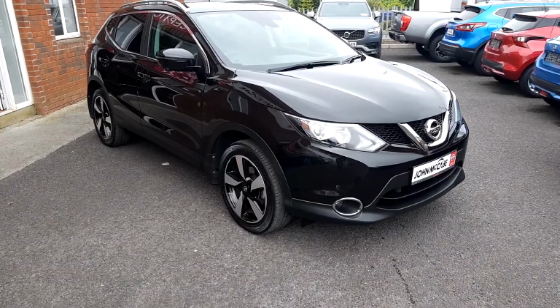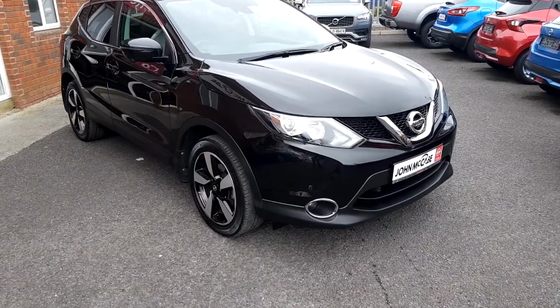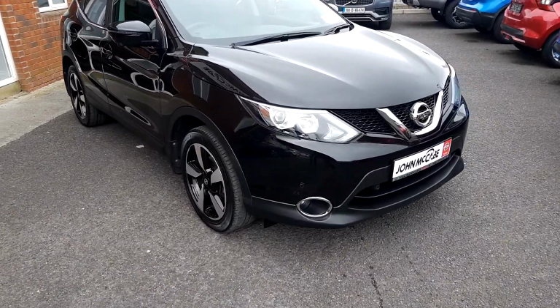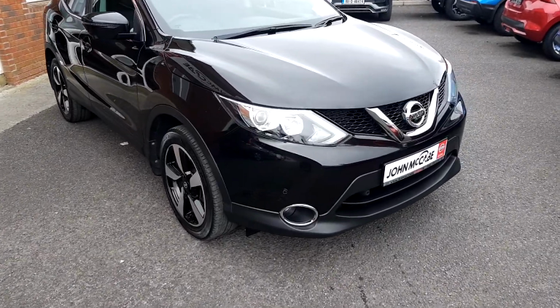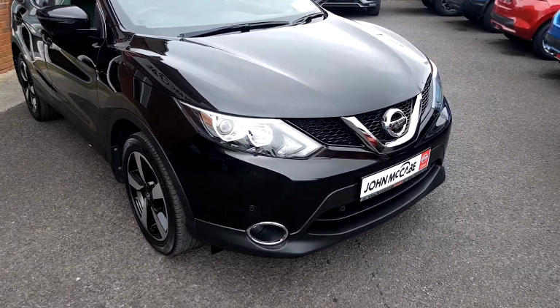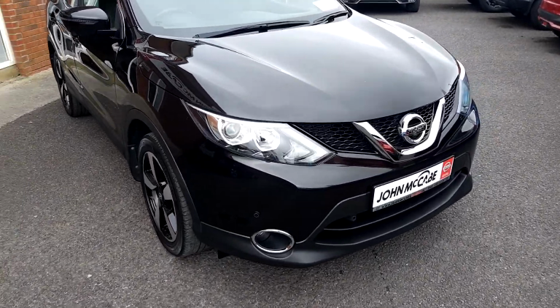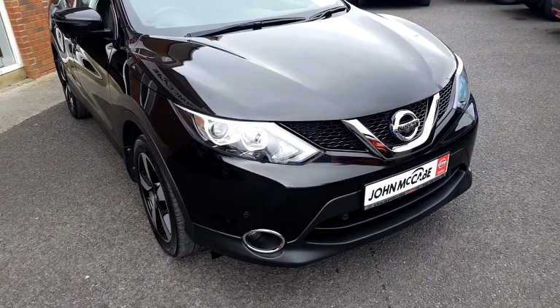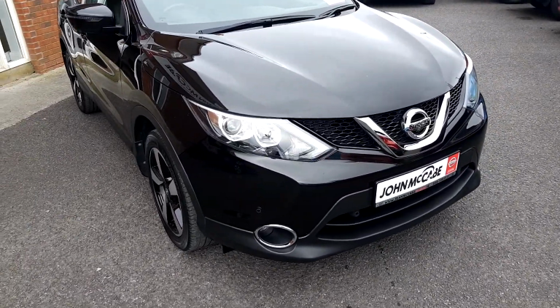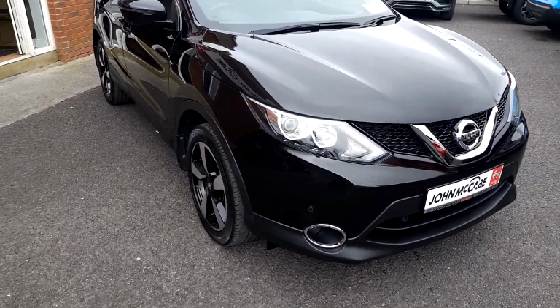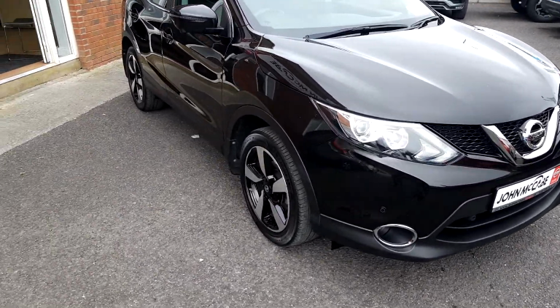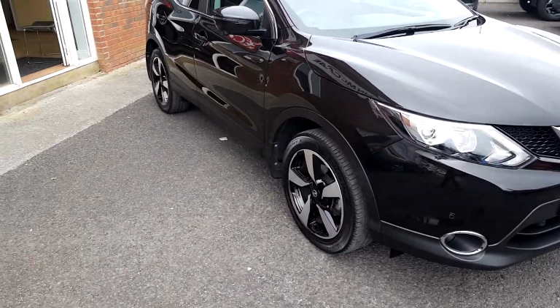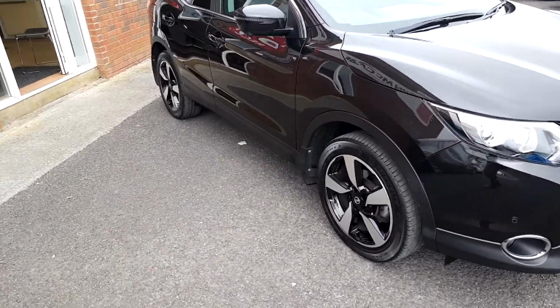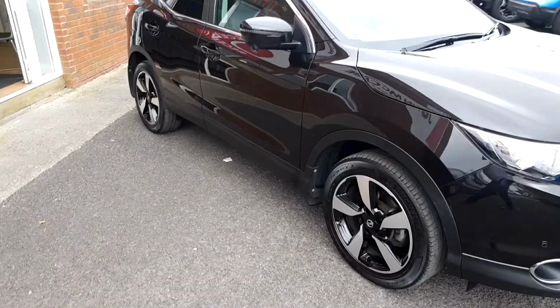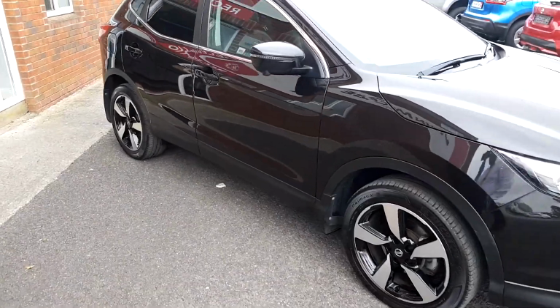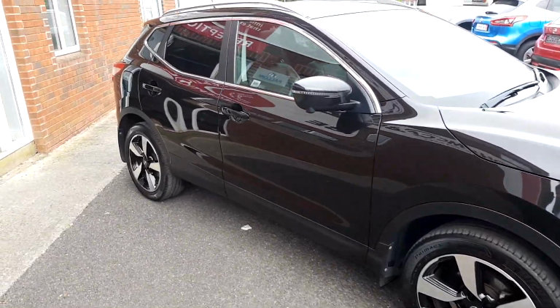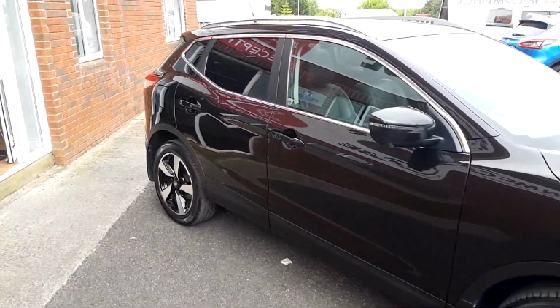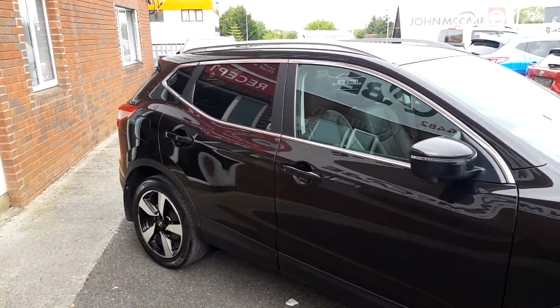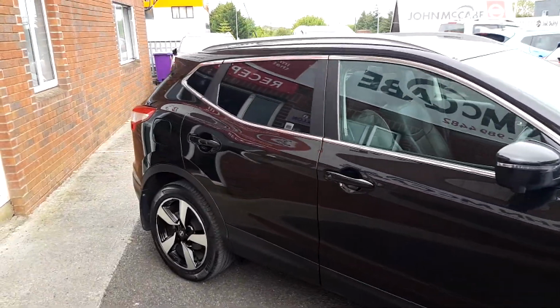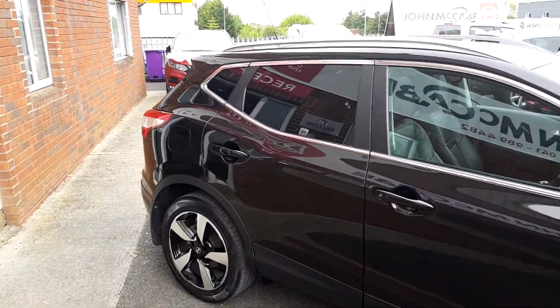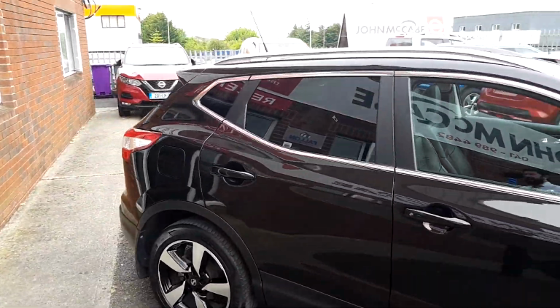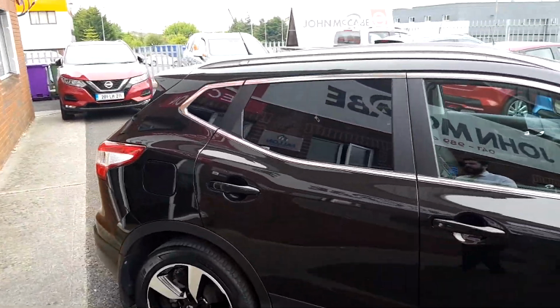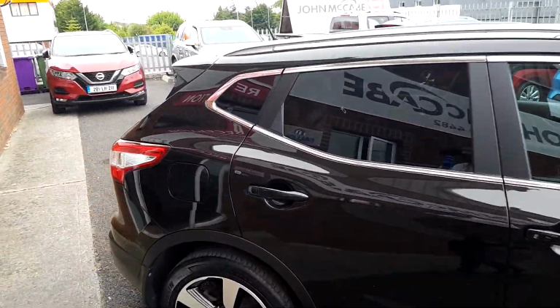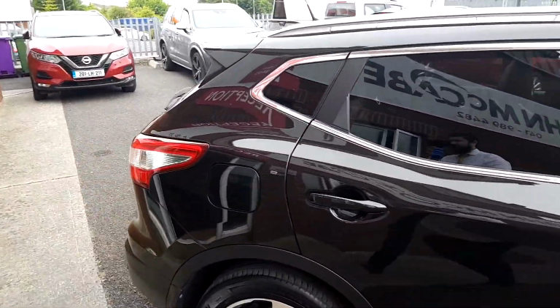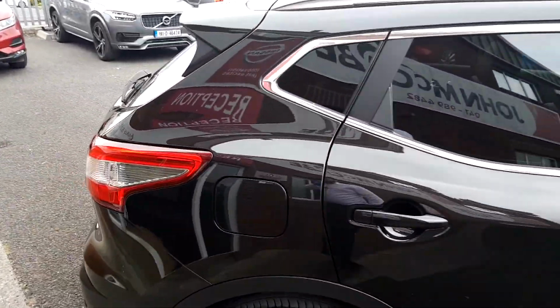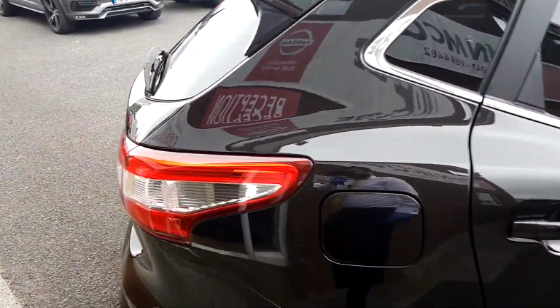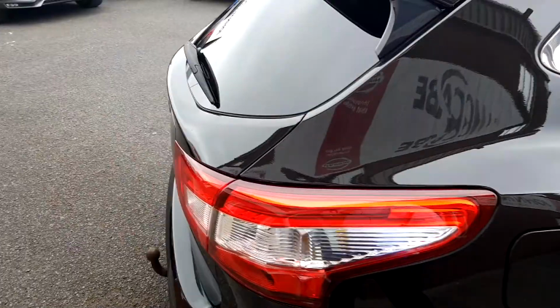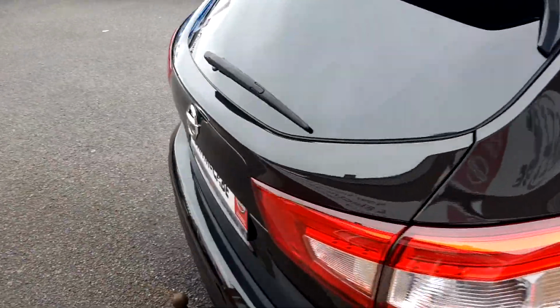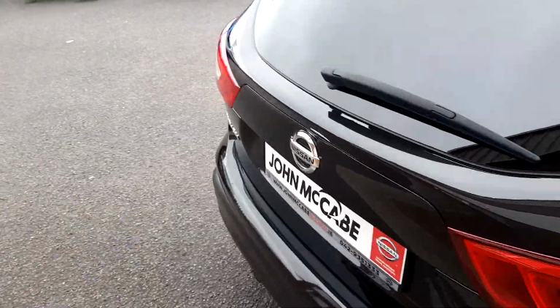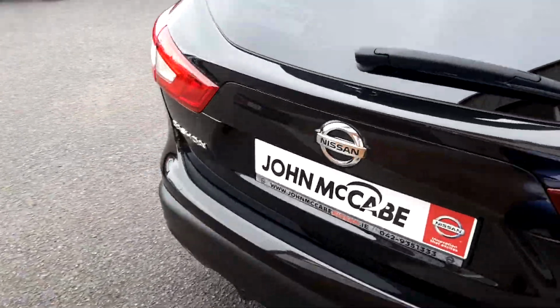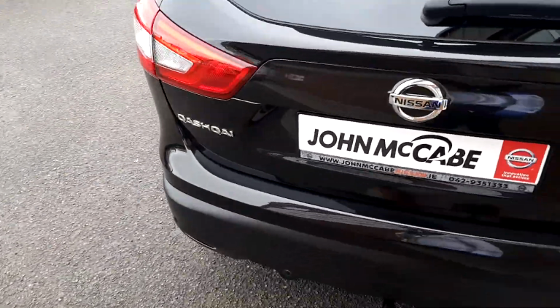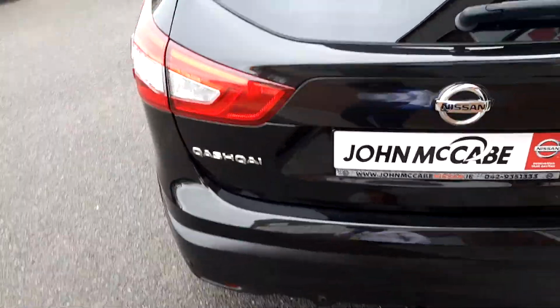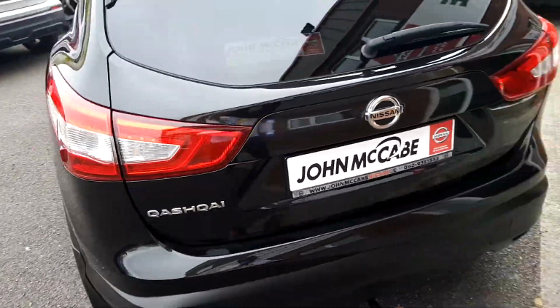The SV Premium gives you front and rear parking sensors, 18 inch diamond cut alloy wheels, rear privacy glass with roof rails. Come round to the back and you can see the rear parking sensors.